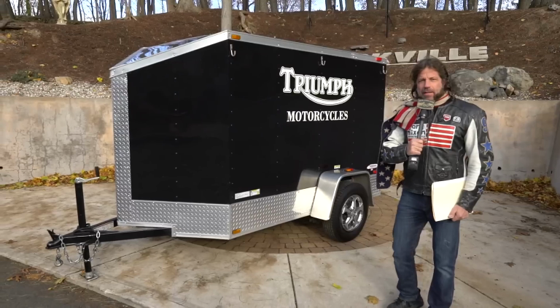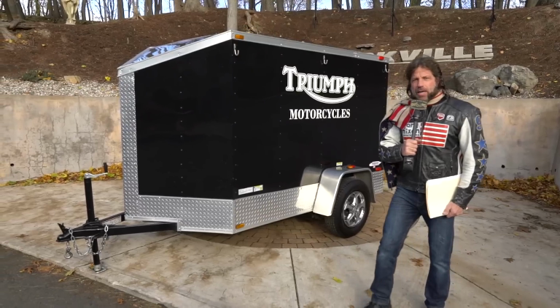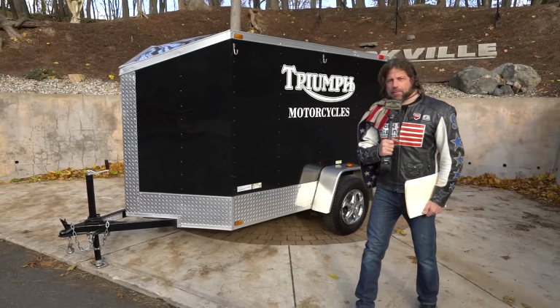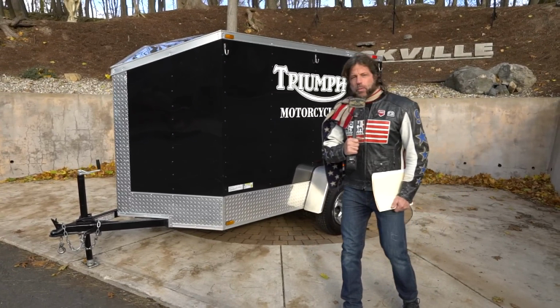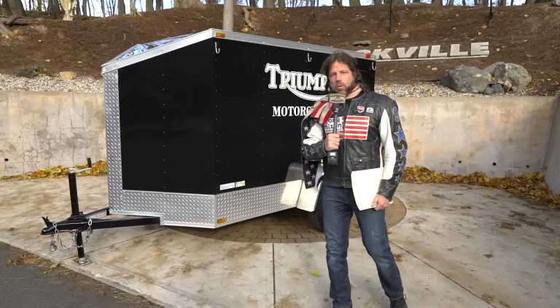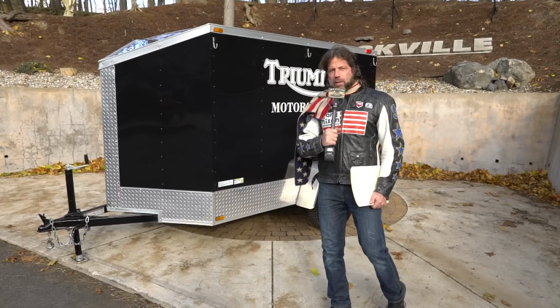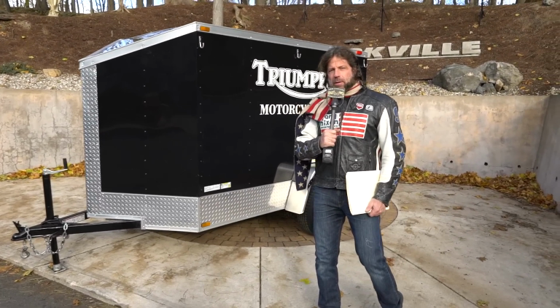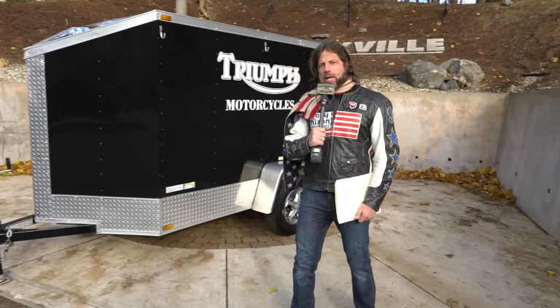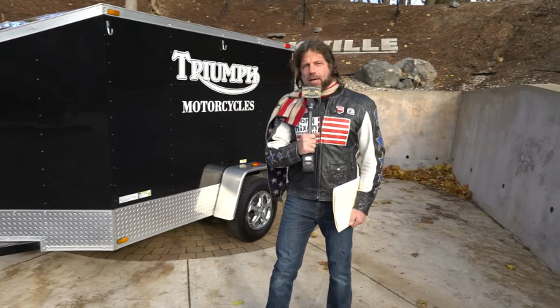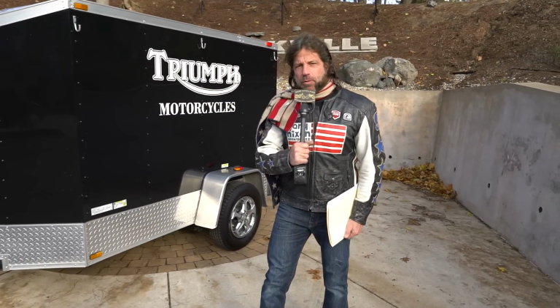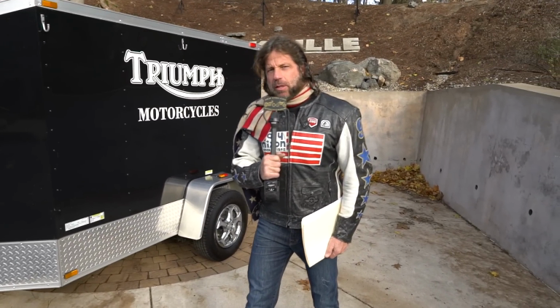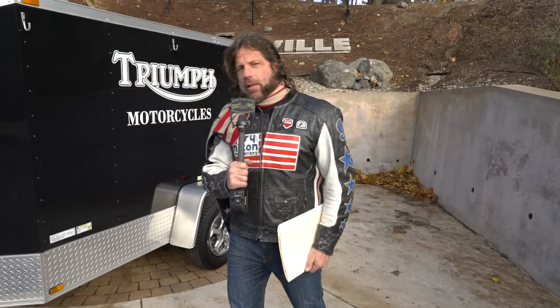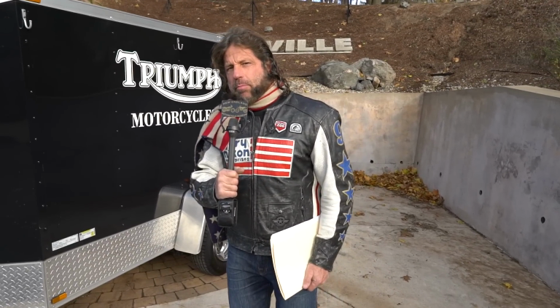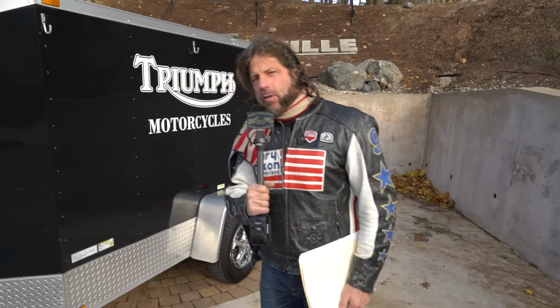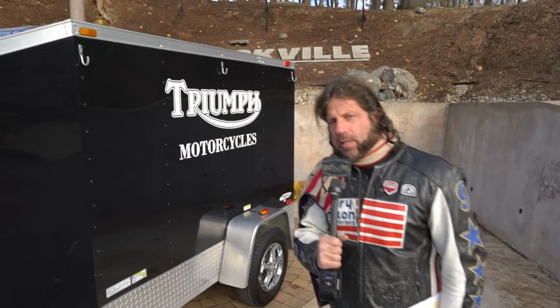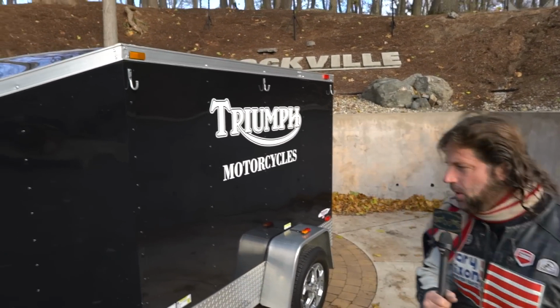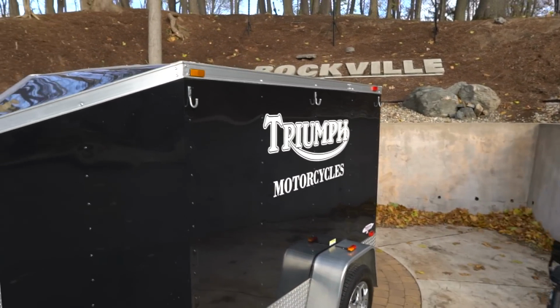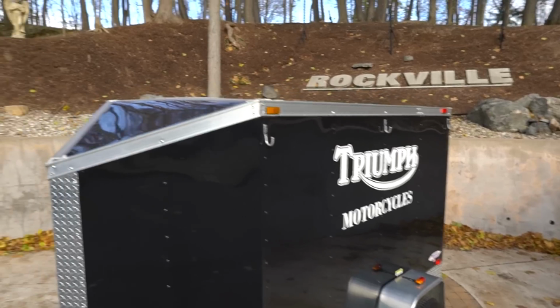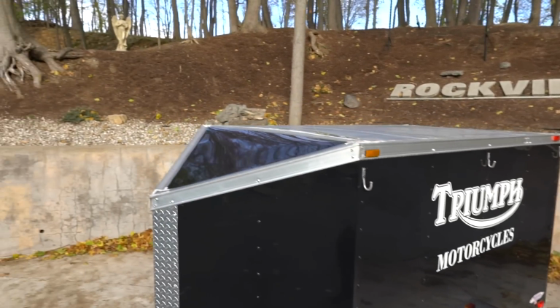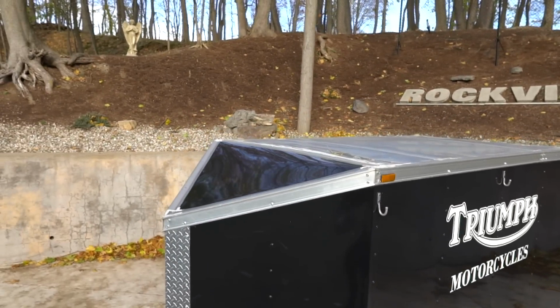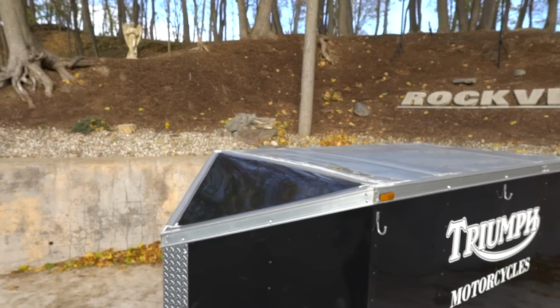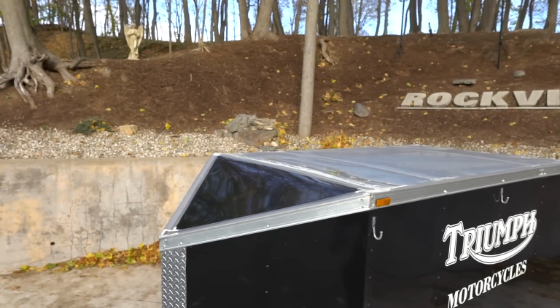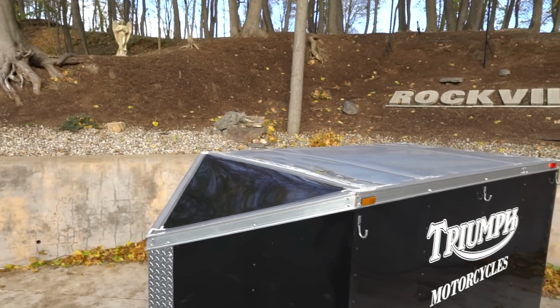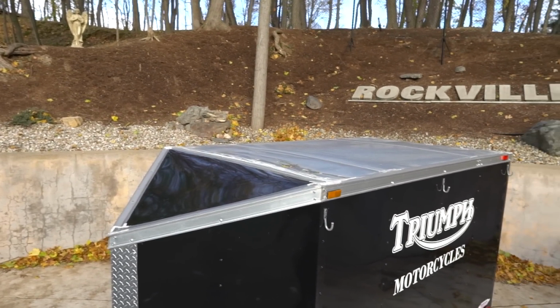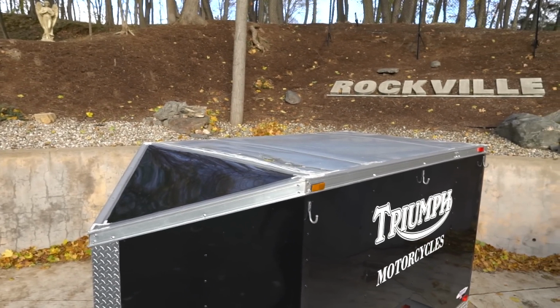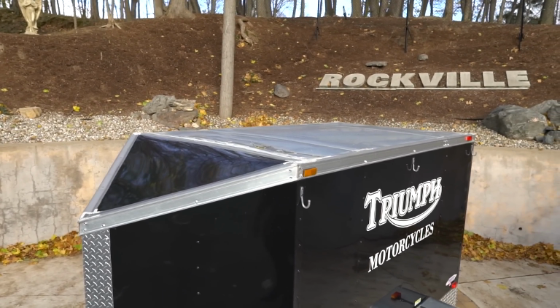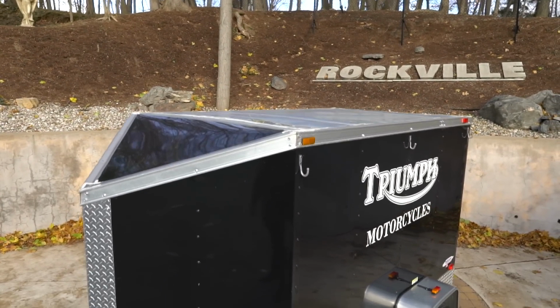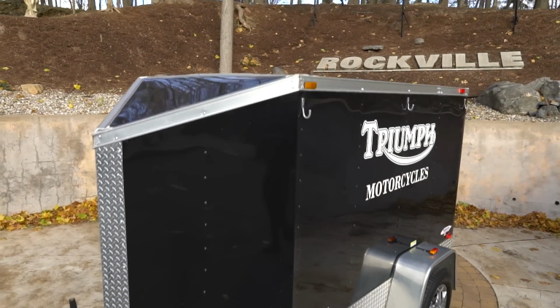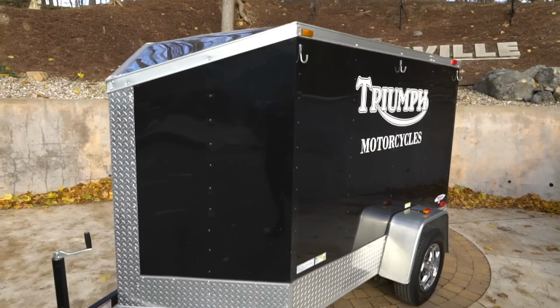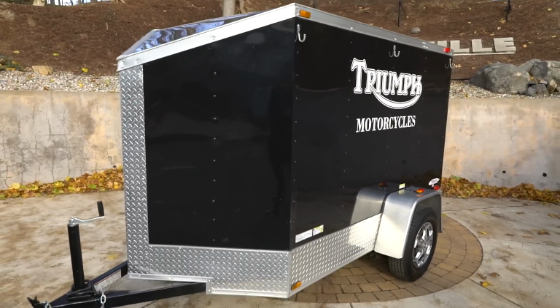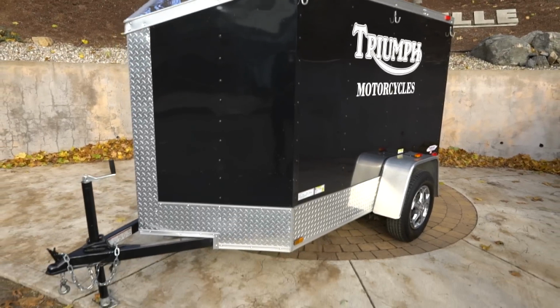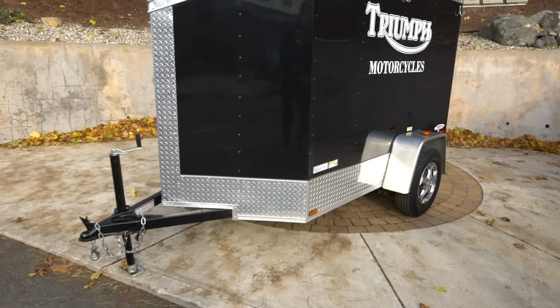Hi, this is Ken Kaplan from the New England Motorcycle Museum. Today I've got an absolutely stunning, like brand new condition, Freedom Motorcycle Trailer. Enclosed, aluminum sided, top of the line trailer.